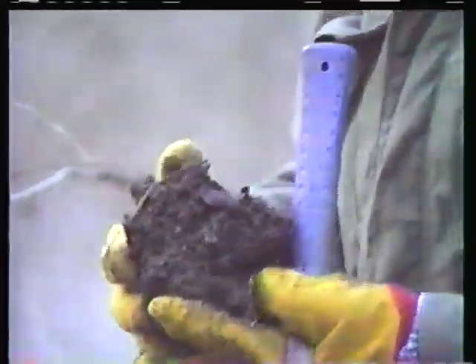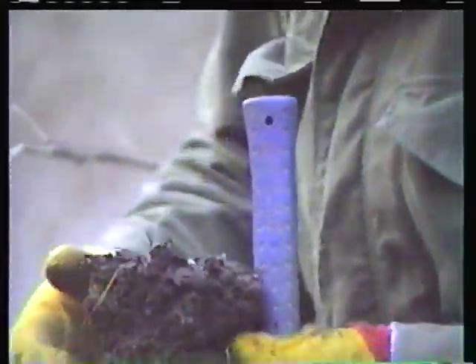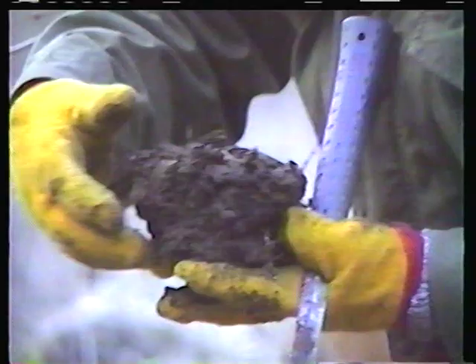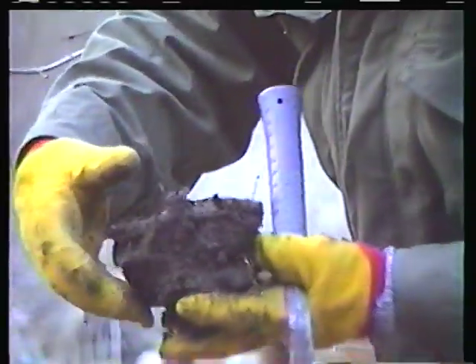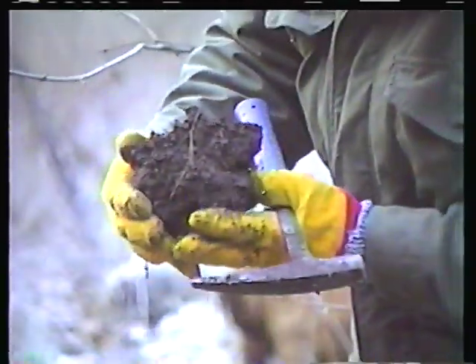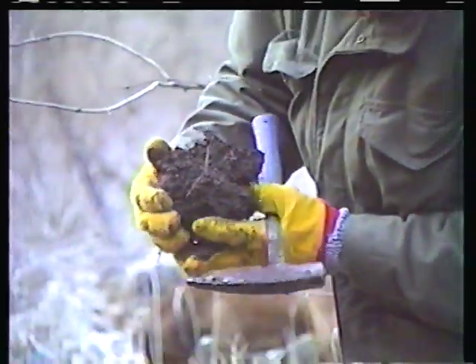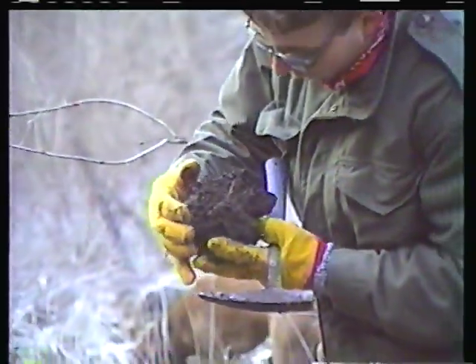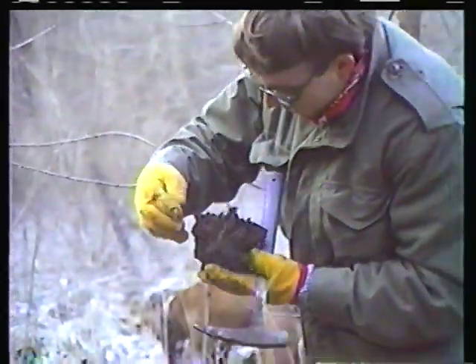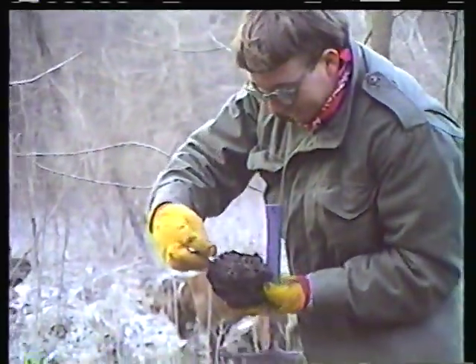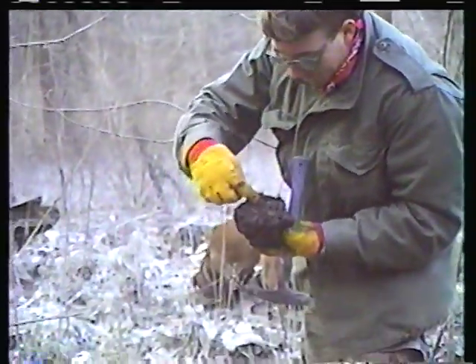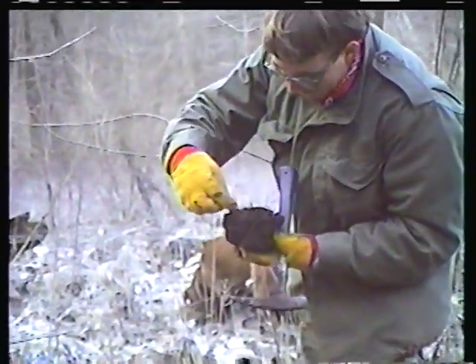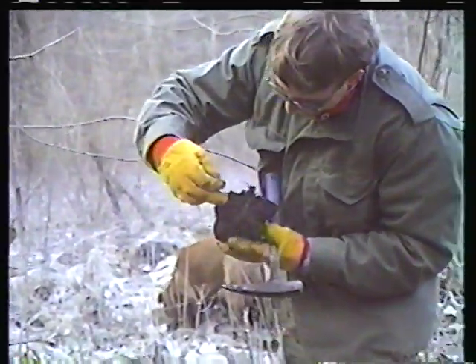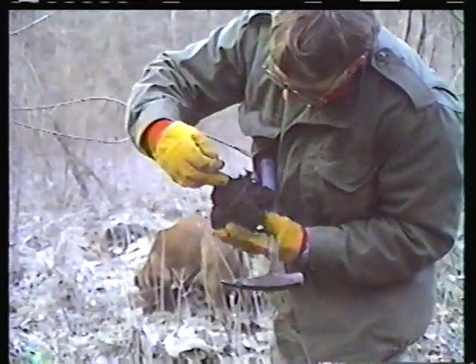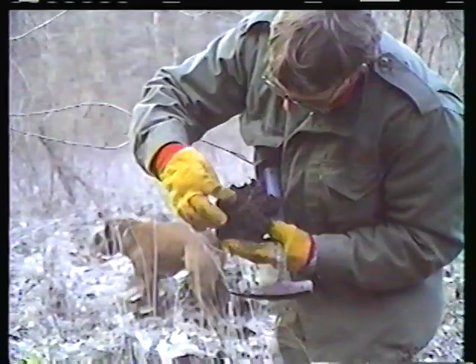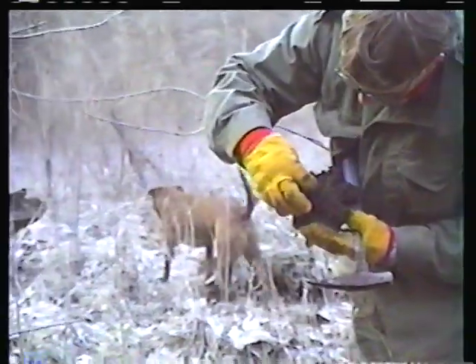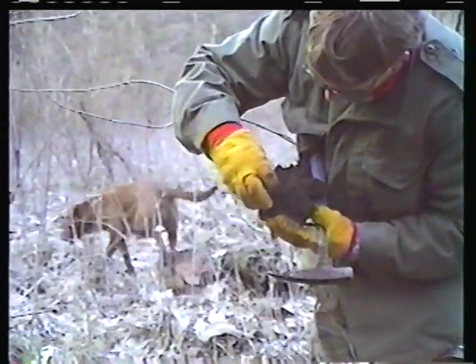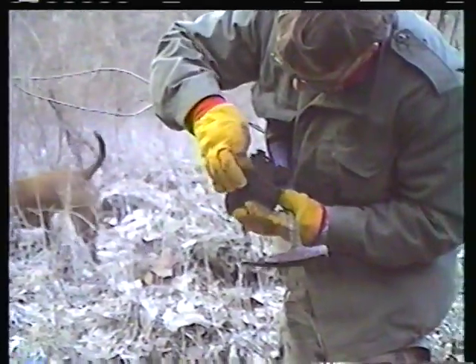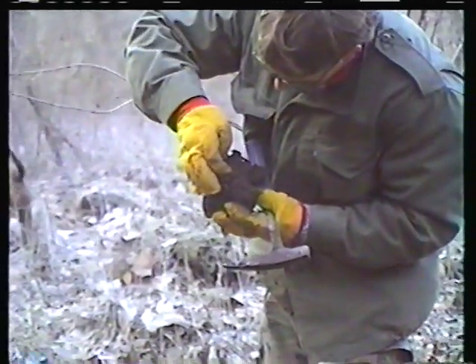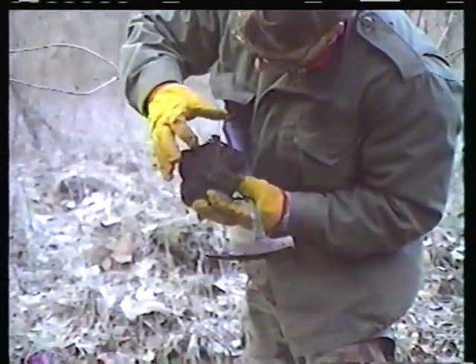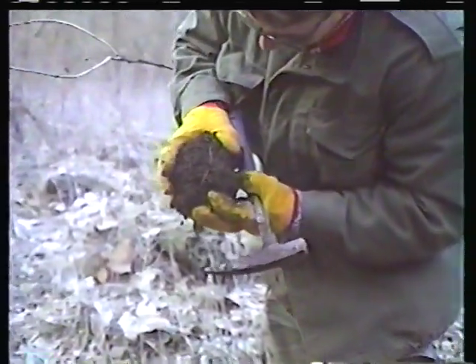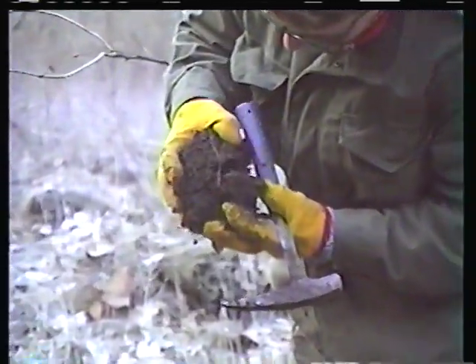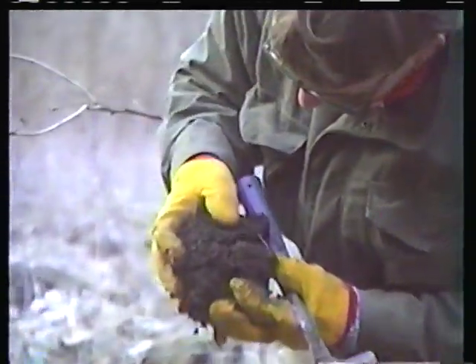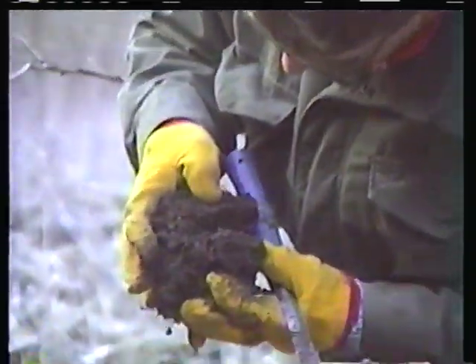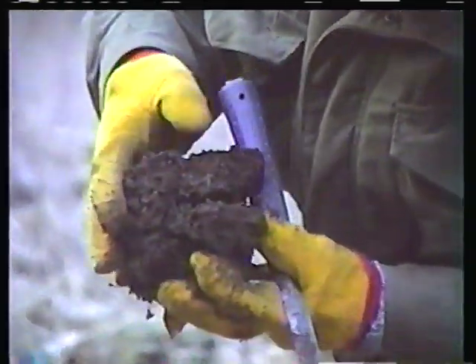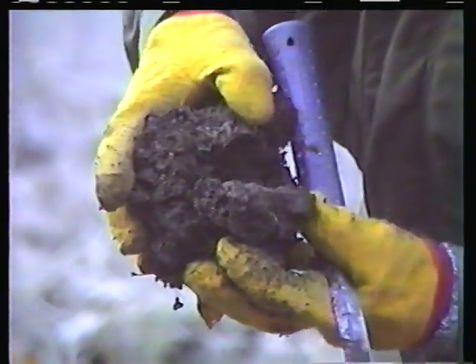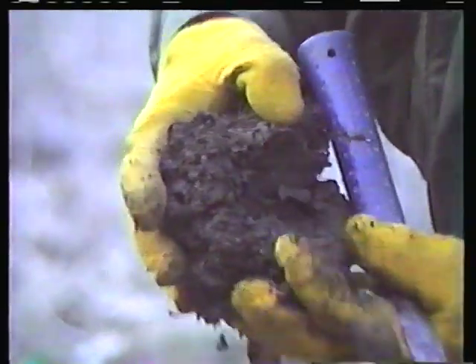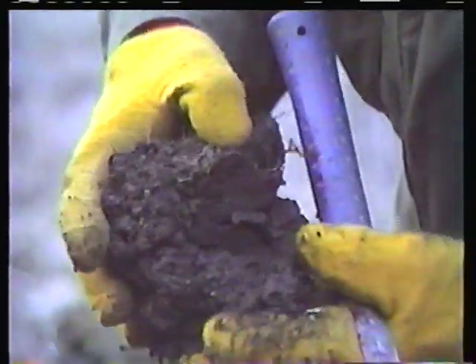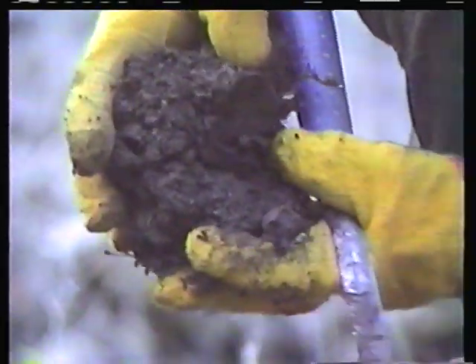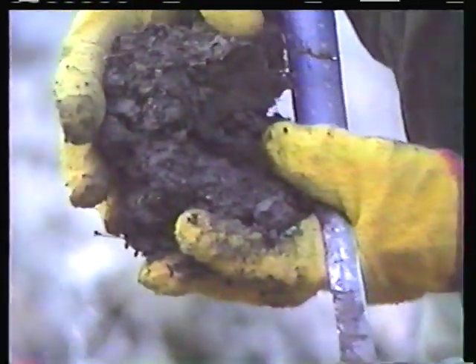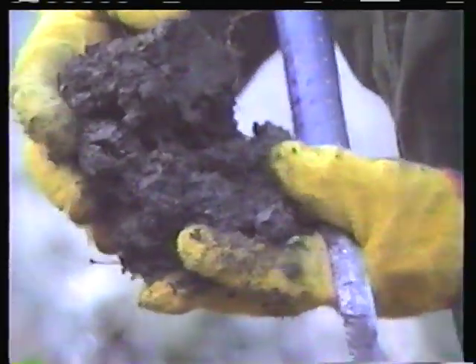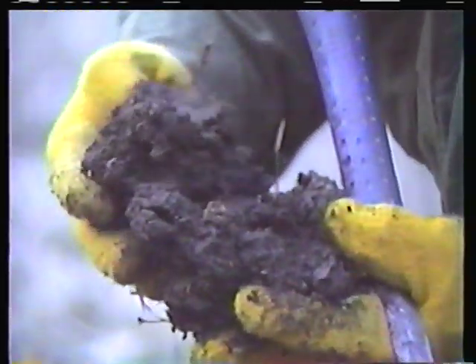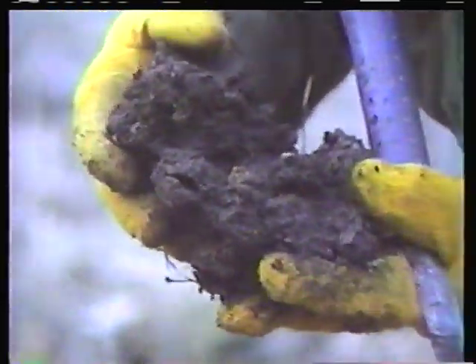Here's a nice example of the muck — the mammoth muck. The dead leaves on the top, grading down into pure muck, with some chert clasts inside. Possibly some little critters in here.